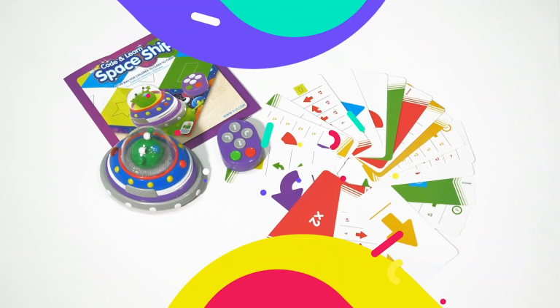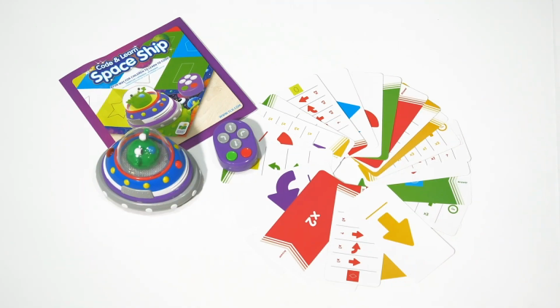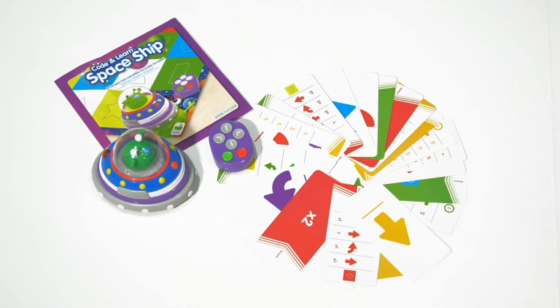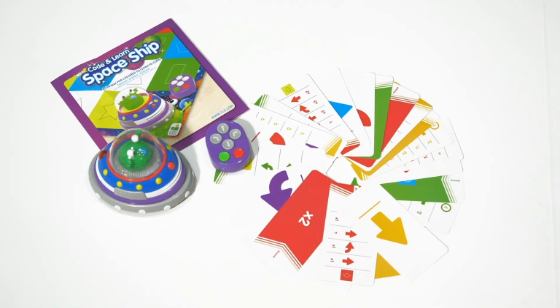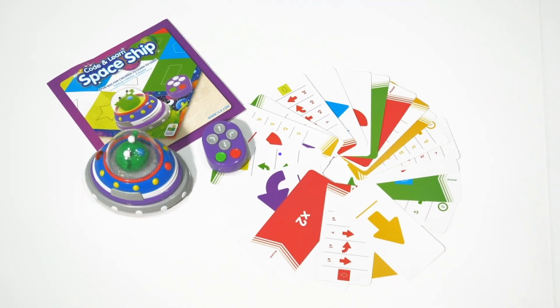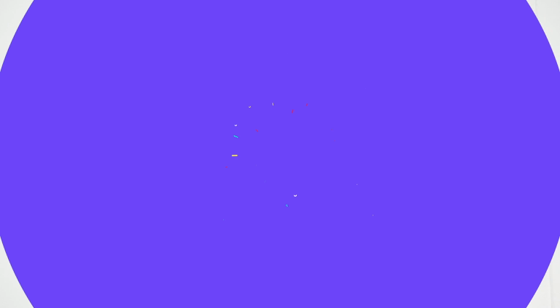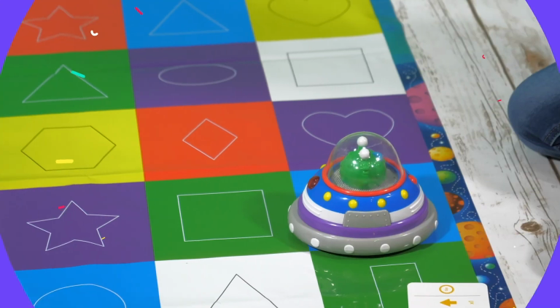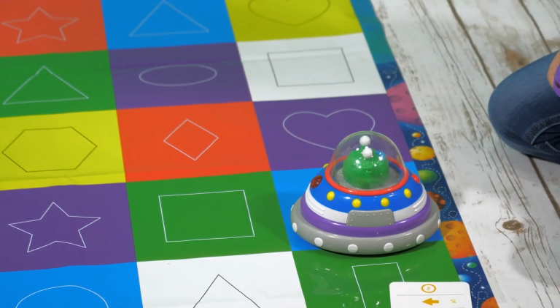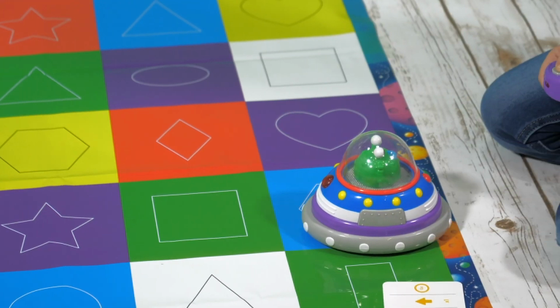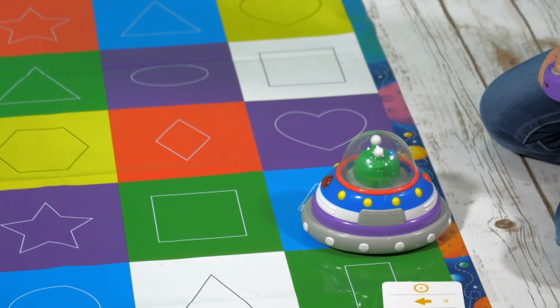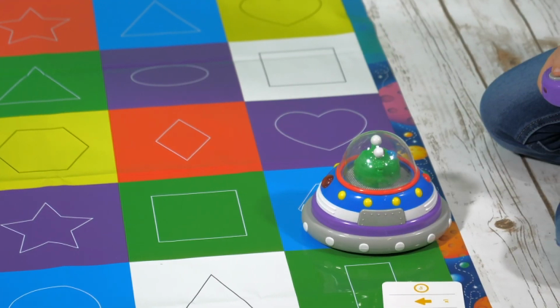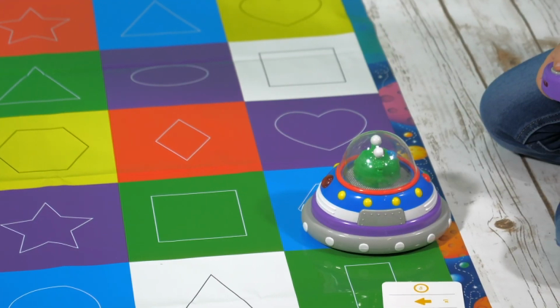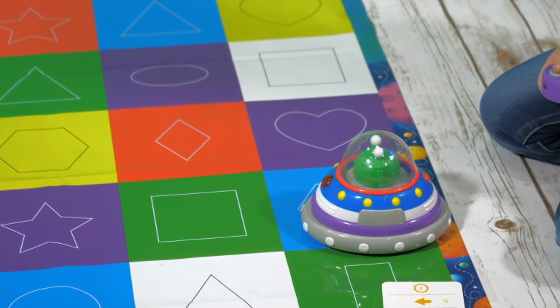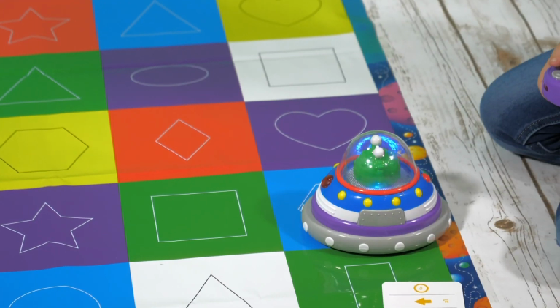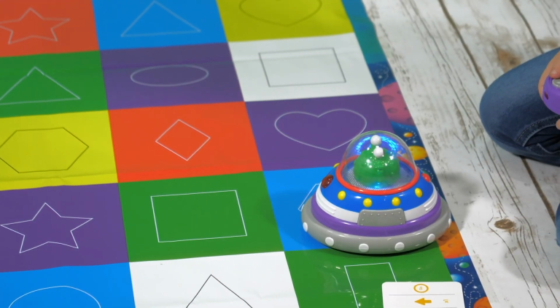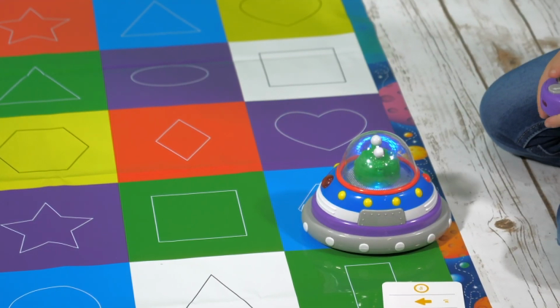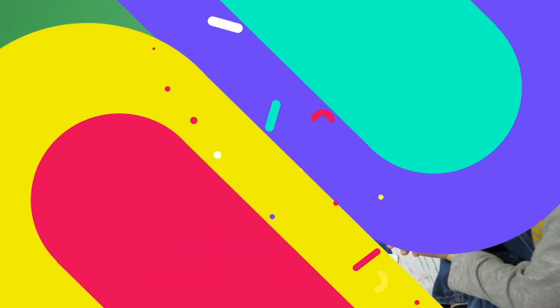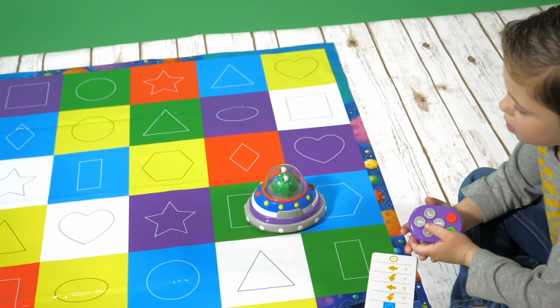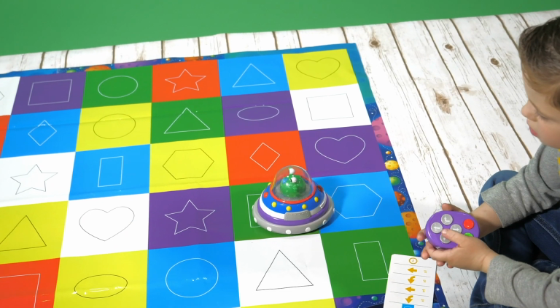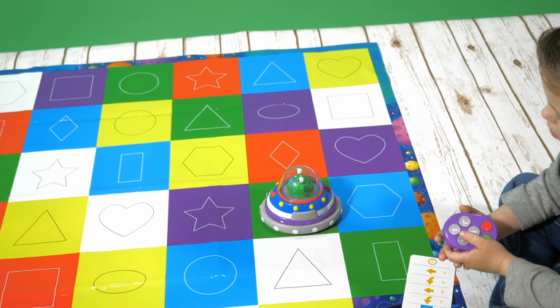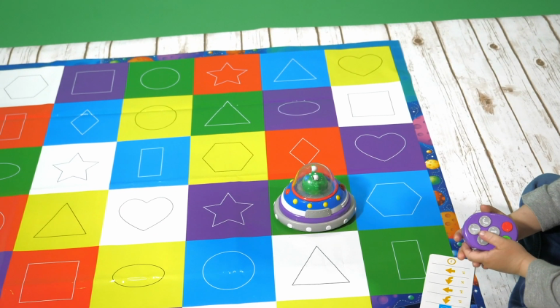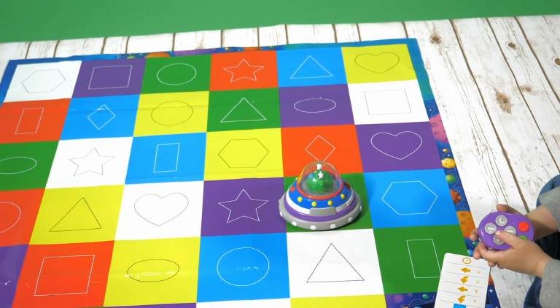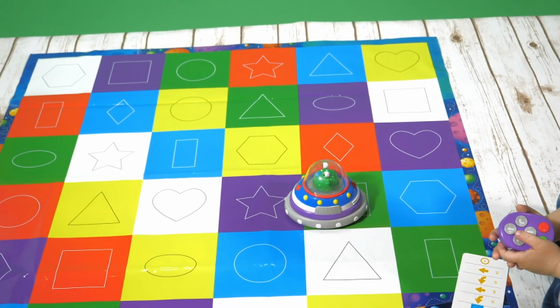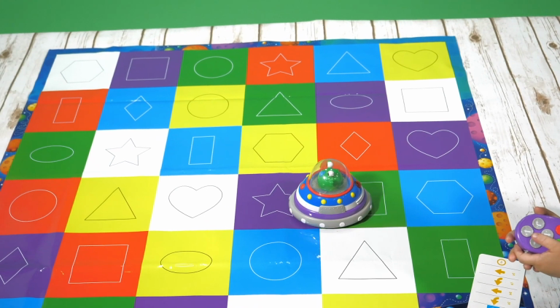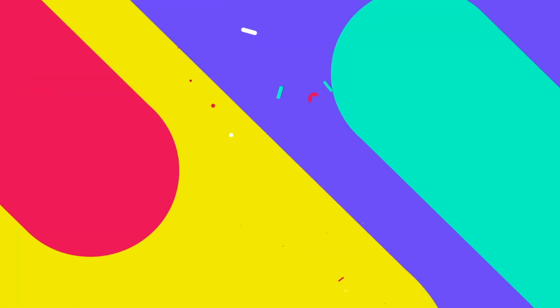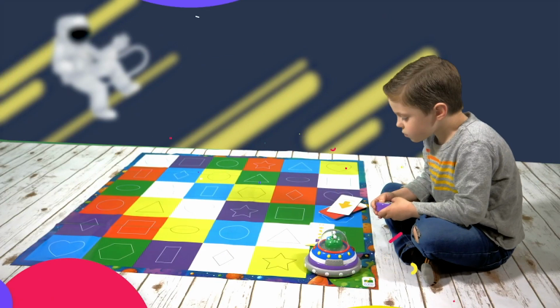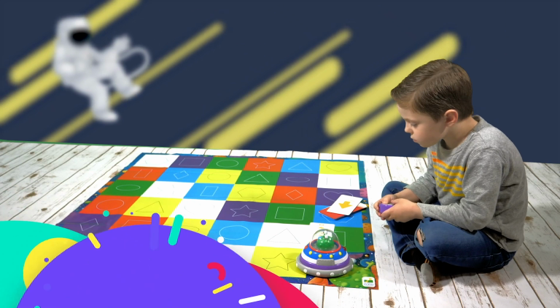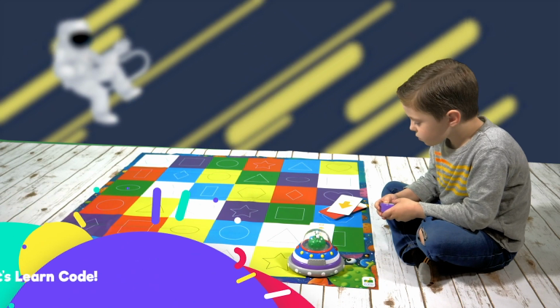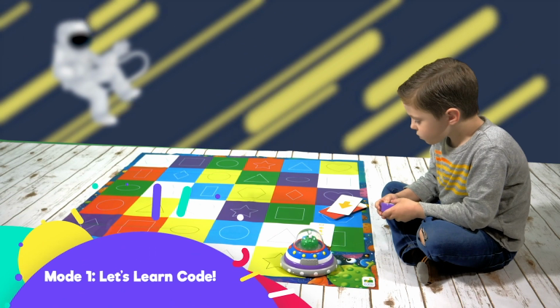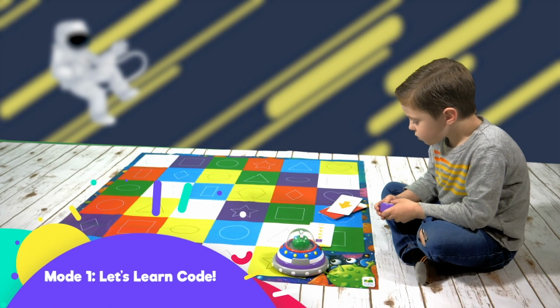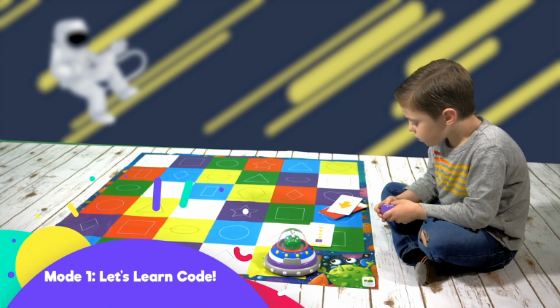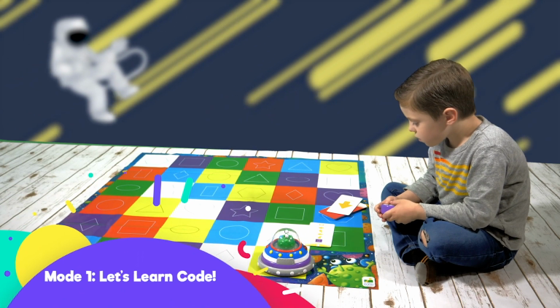The Code and Learn Spaceship even tells you the color of the square where it stops. It comes with two play modes. Mode 1: Let's Learn Code.